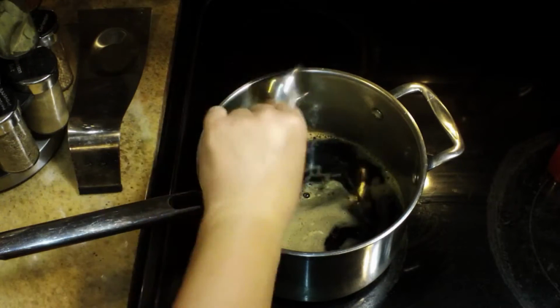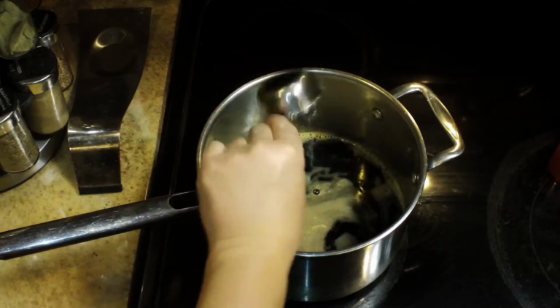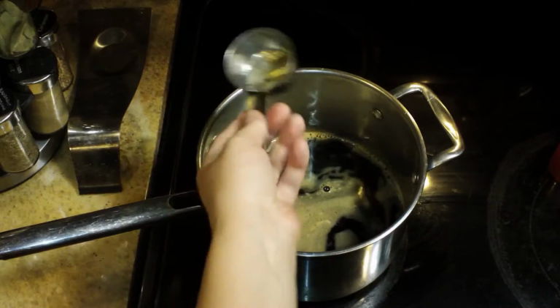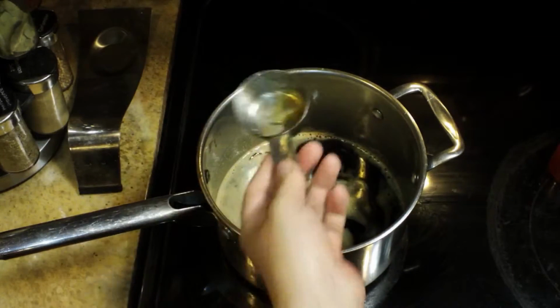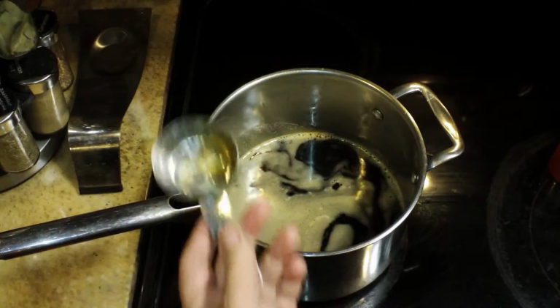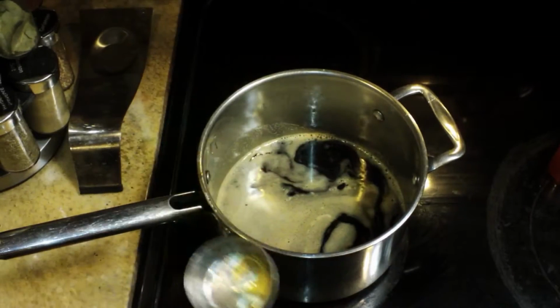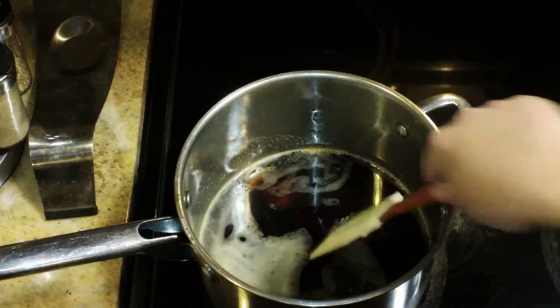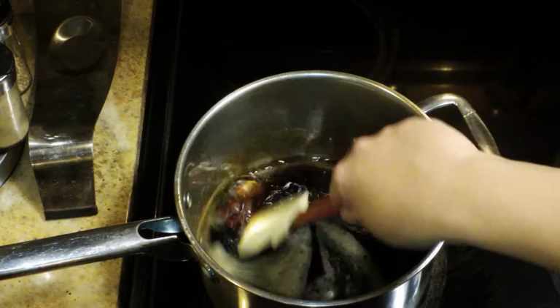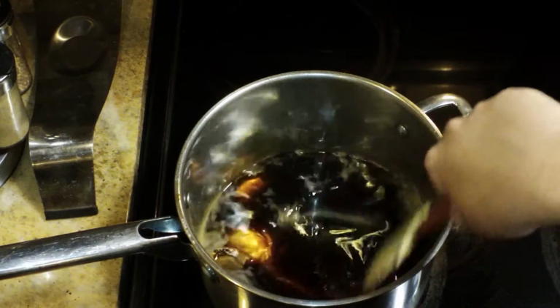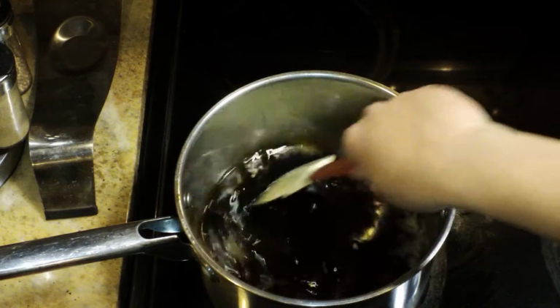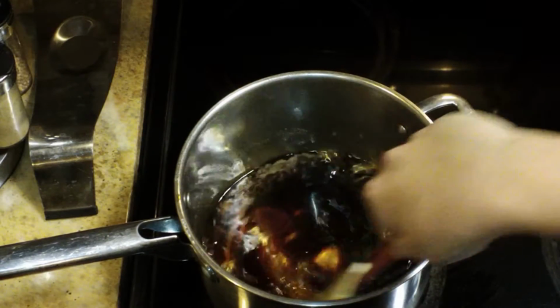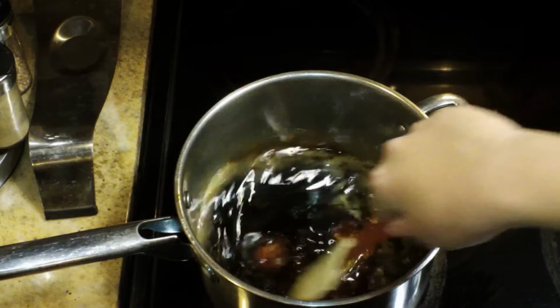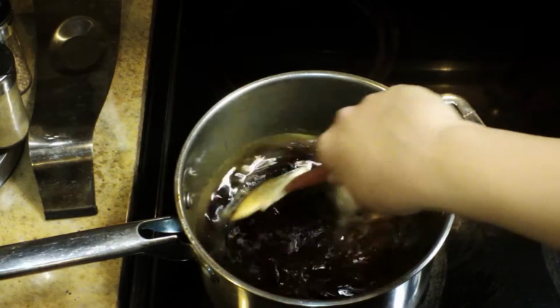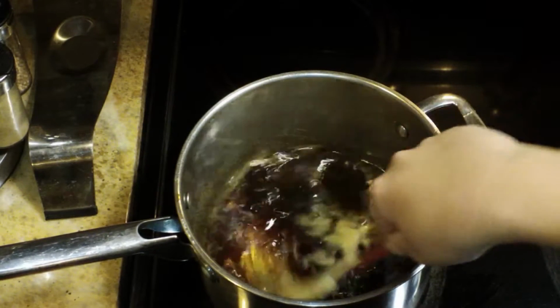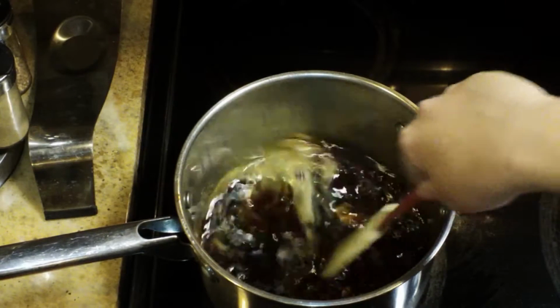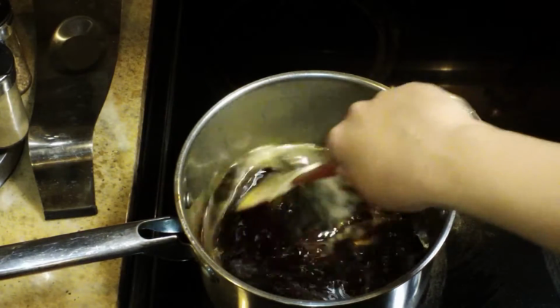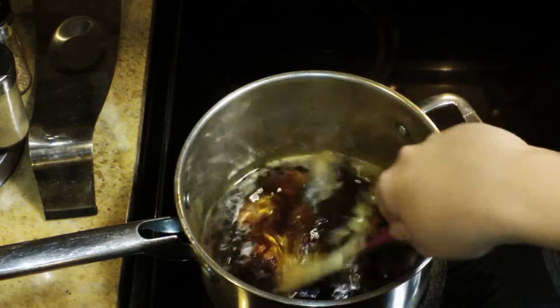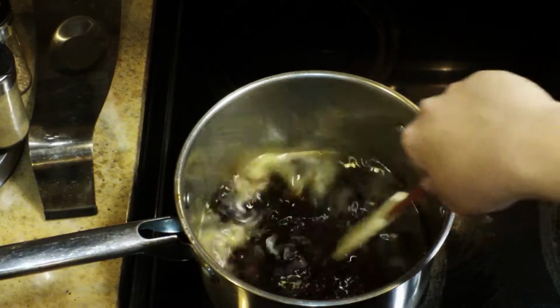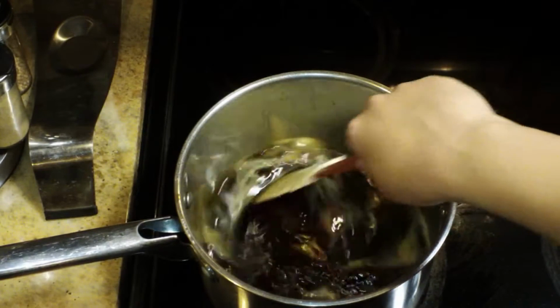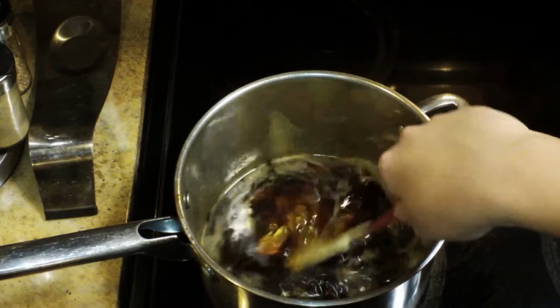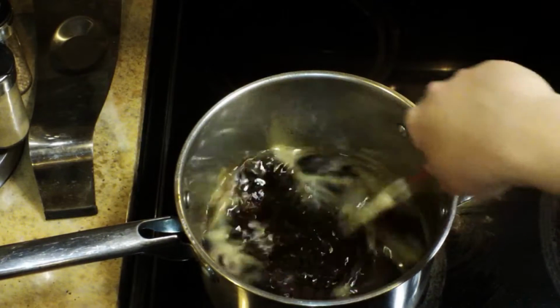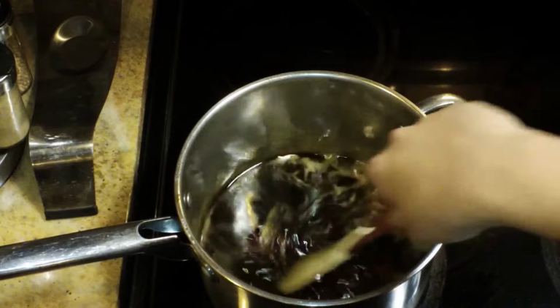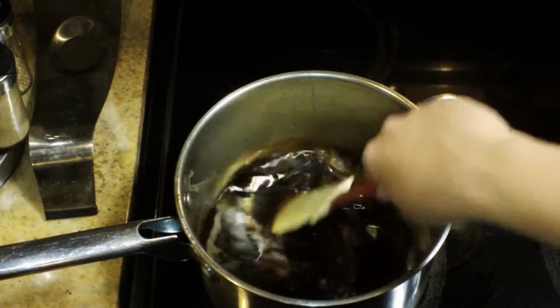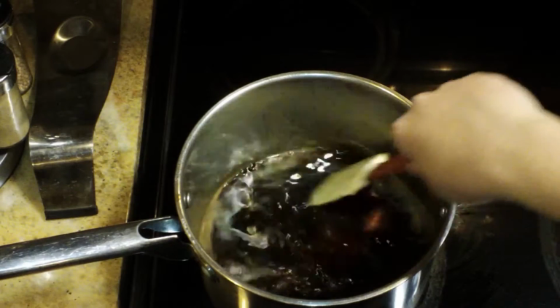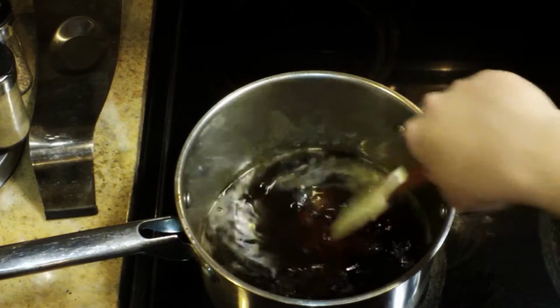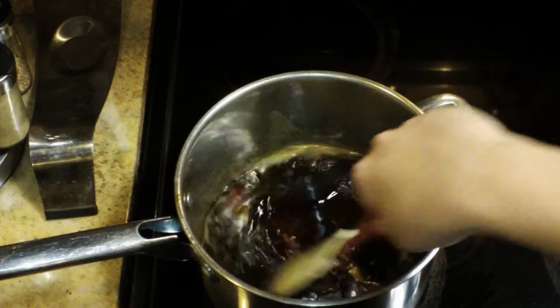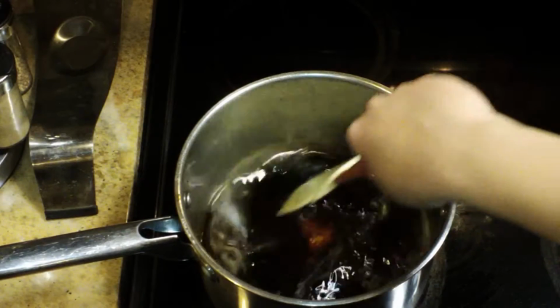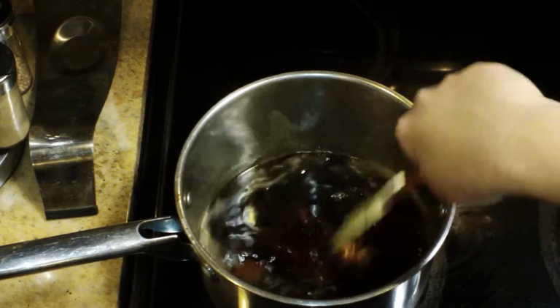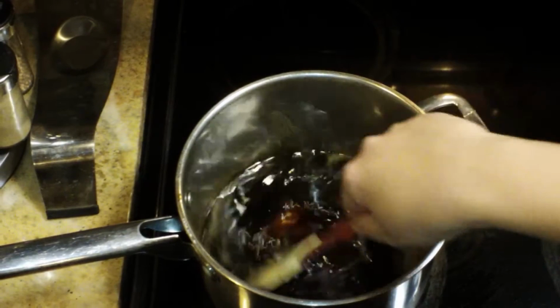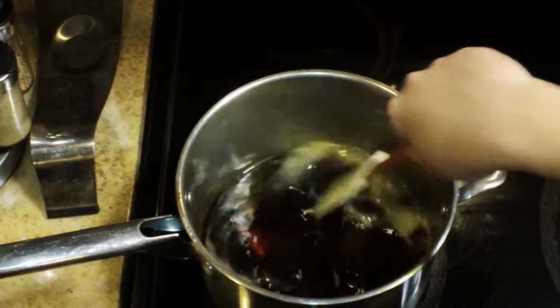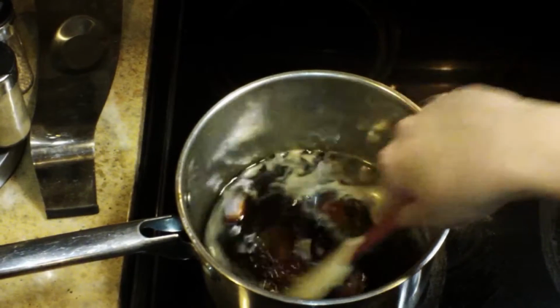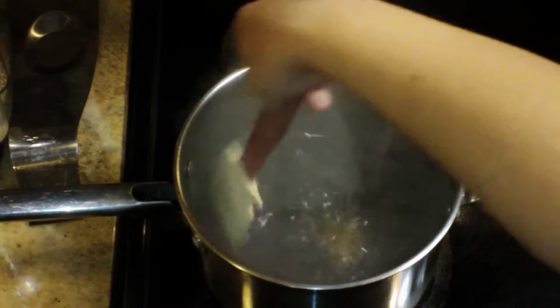I'm going to stir all of this up until it's all combined together and then I'm going to put the heat onto about medium-high to begin with because we are going to reduce this.